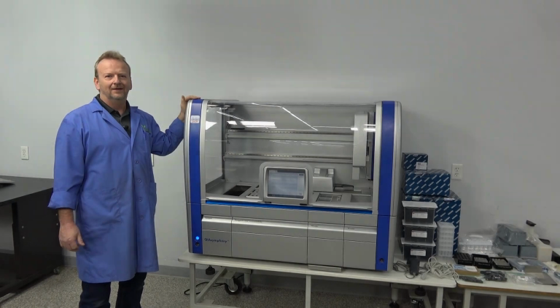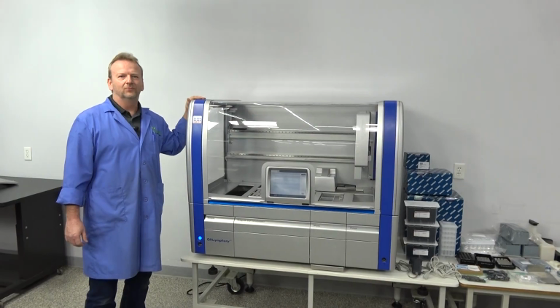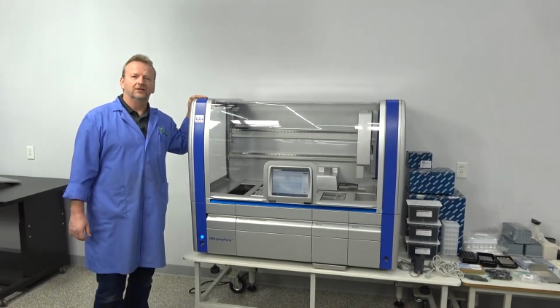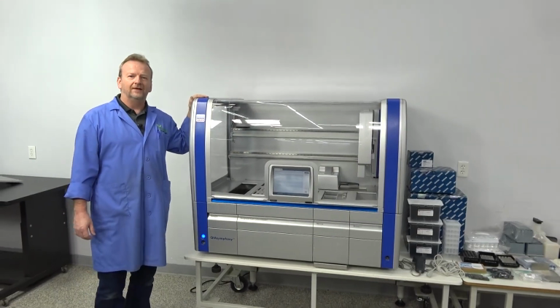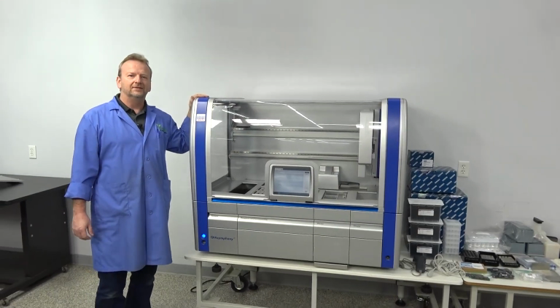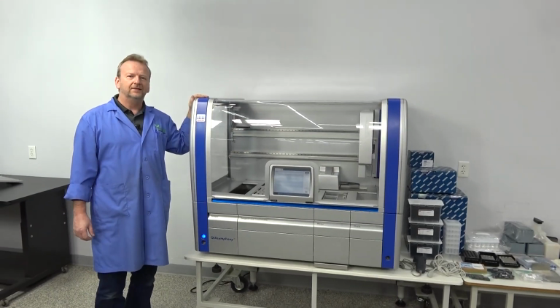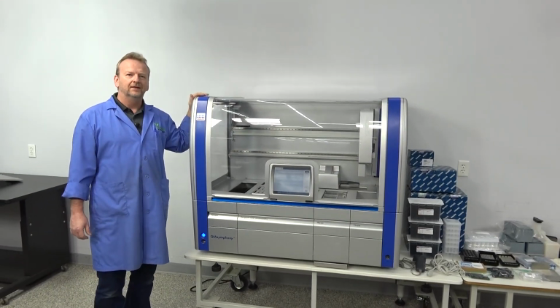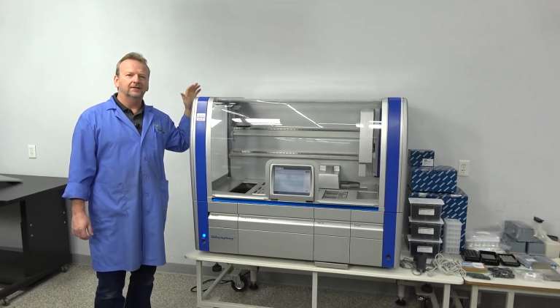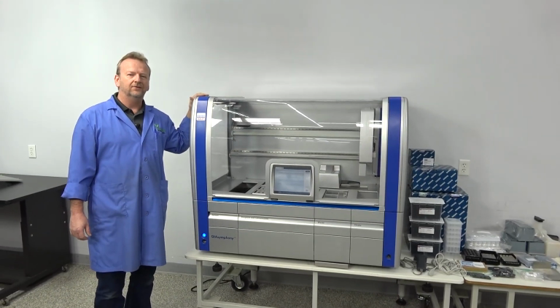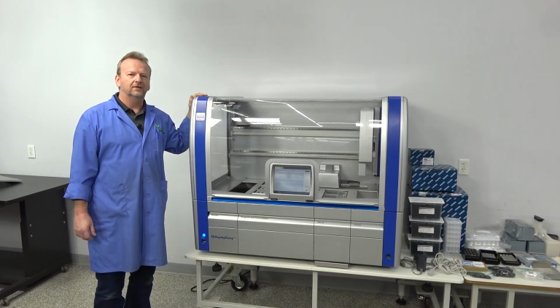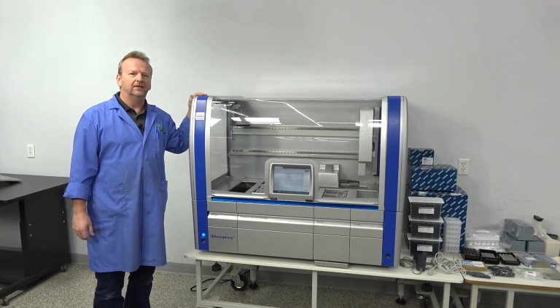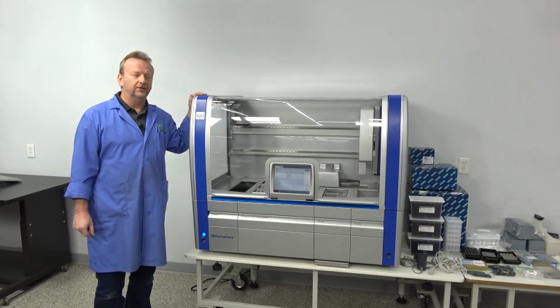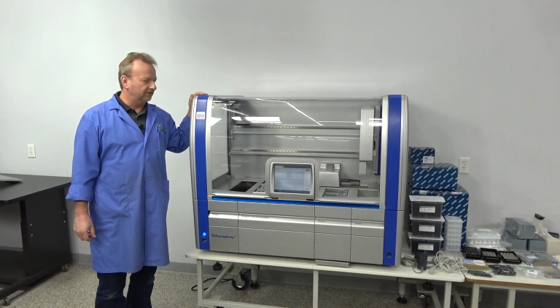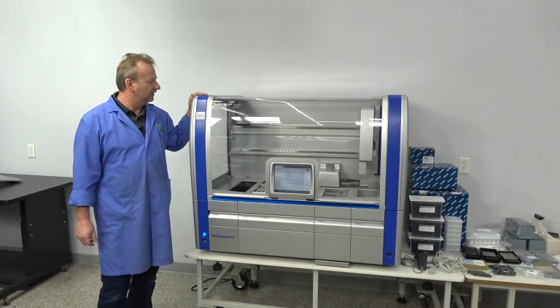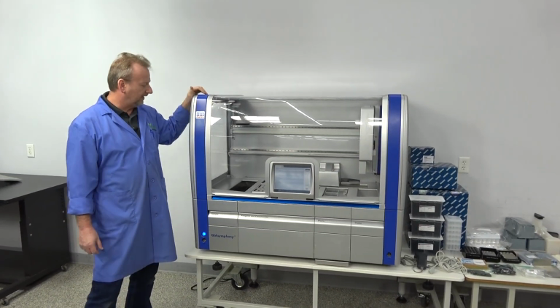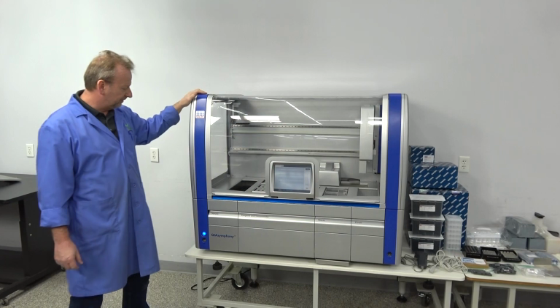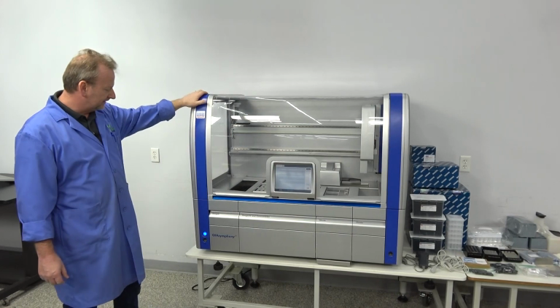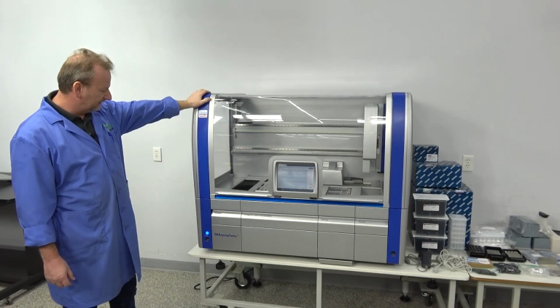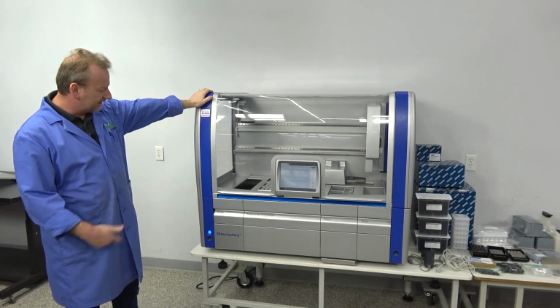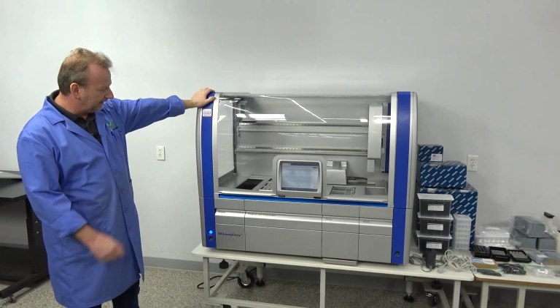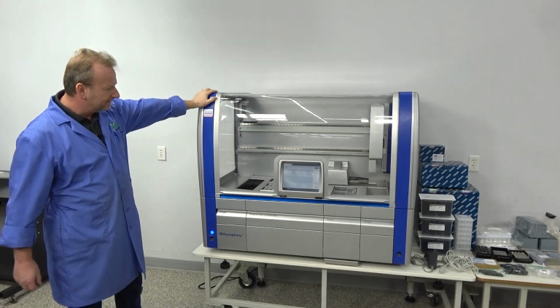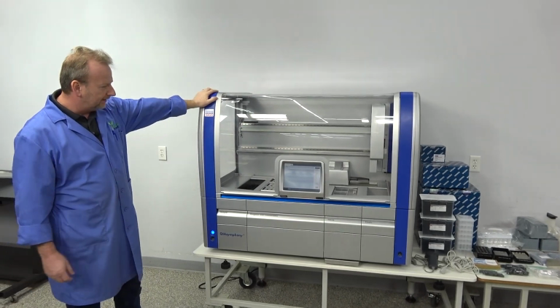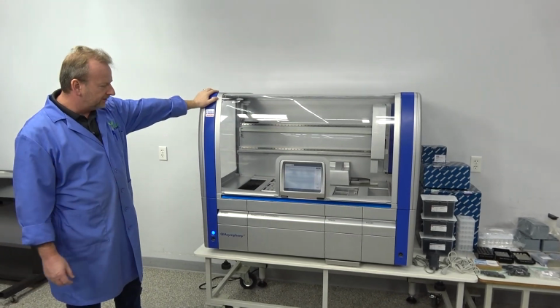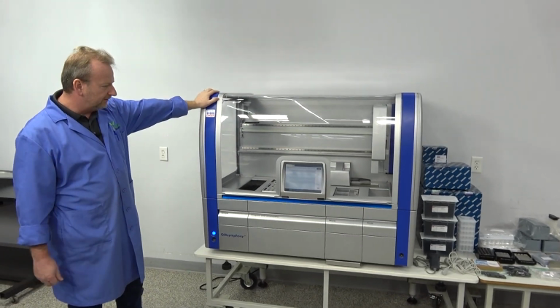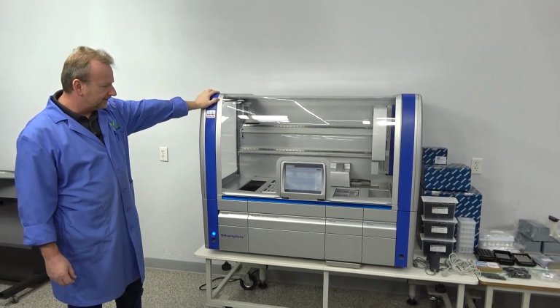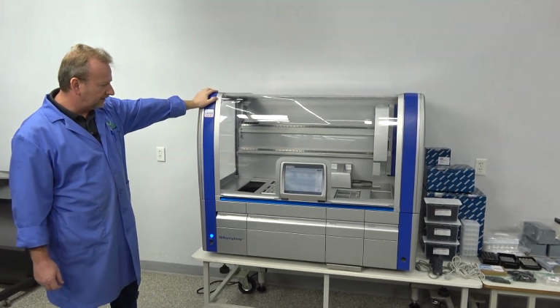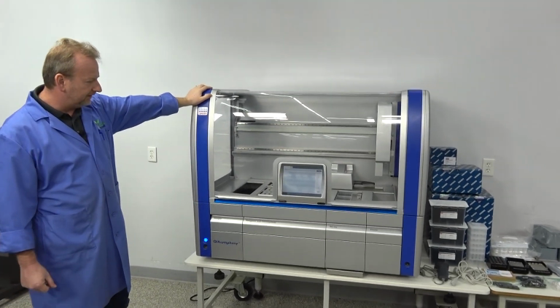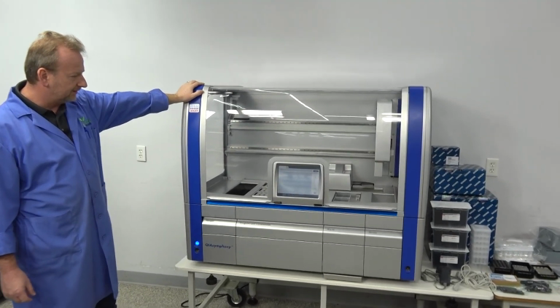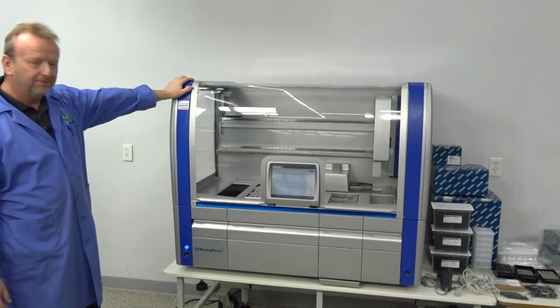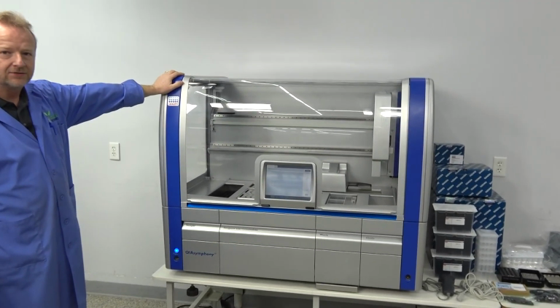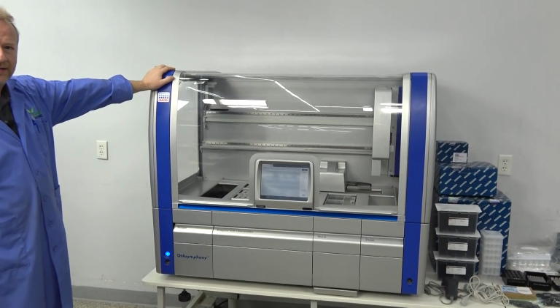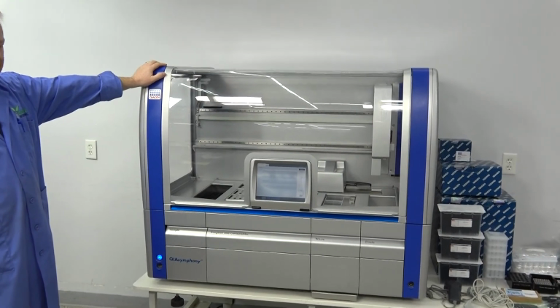Hi, I'm Rich here at New Life Scientific, and today we're showing off our QIAGEN QIAsymphony SP. It just came out of the tech shop and it passes with flying colors.